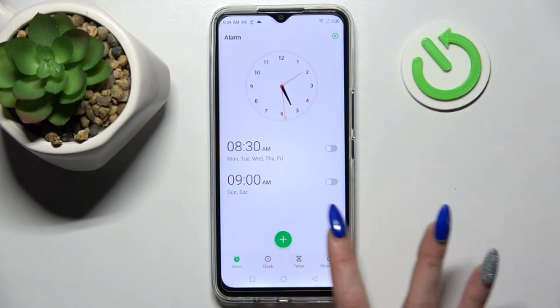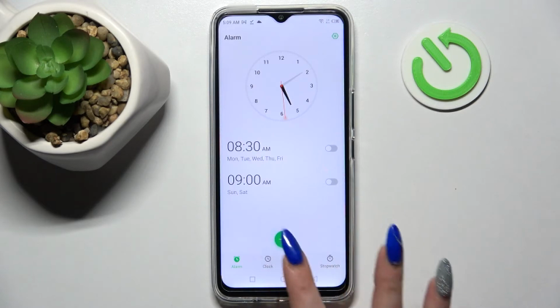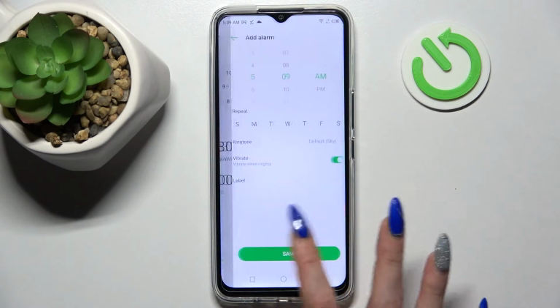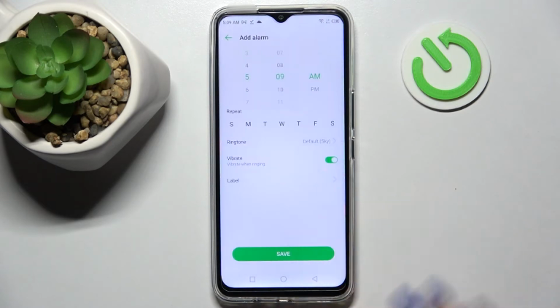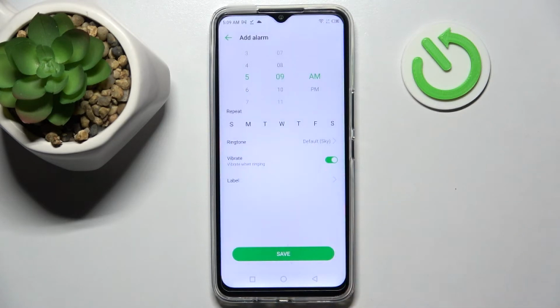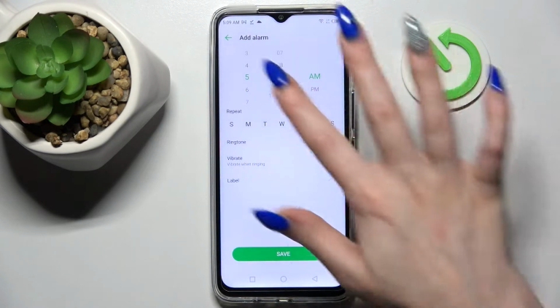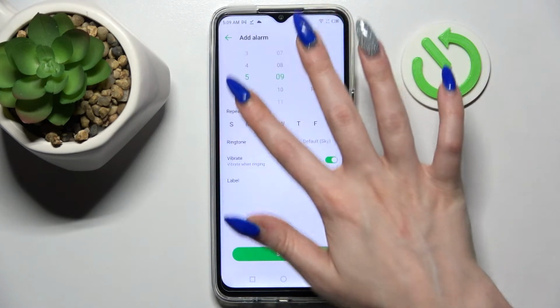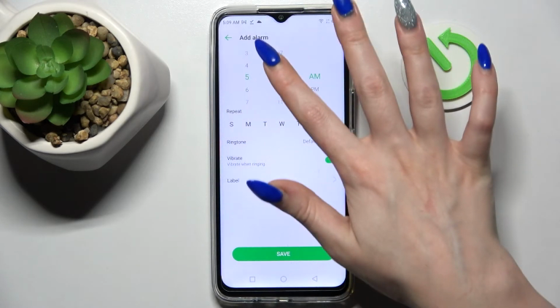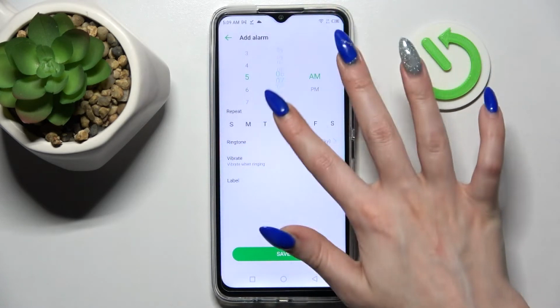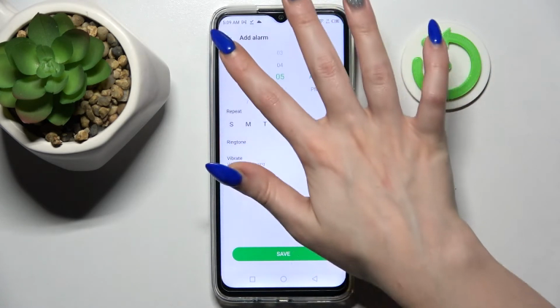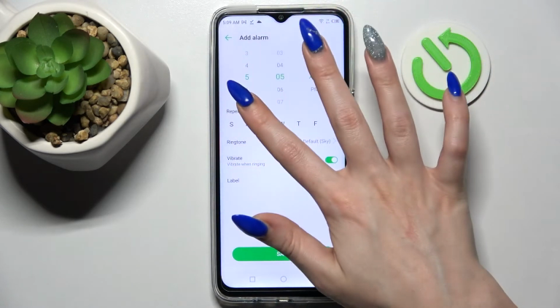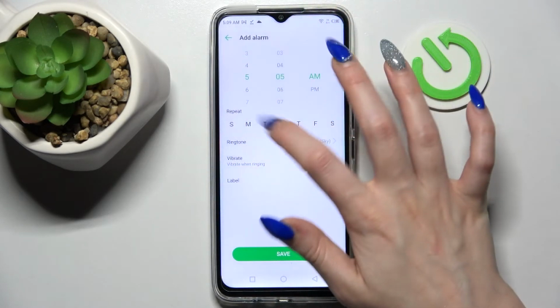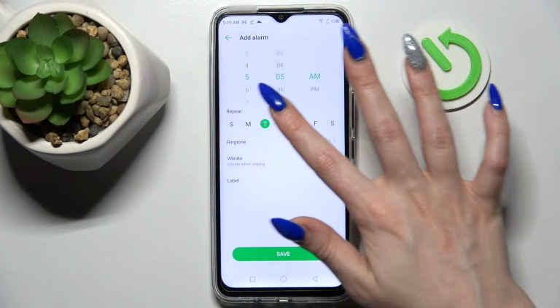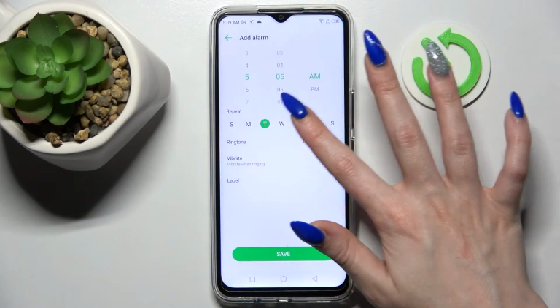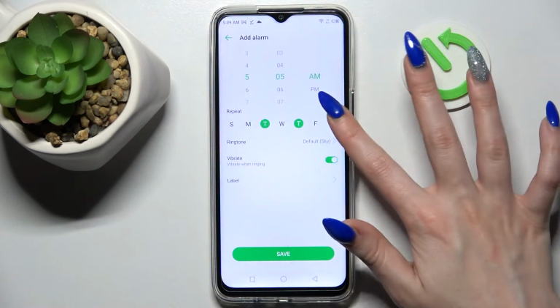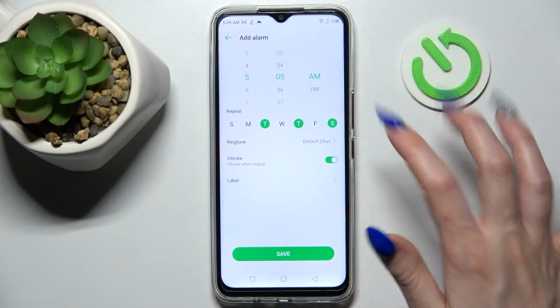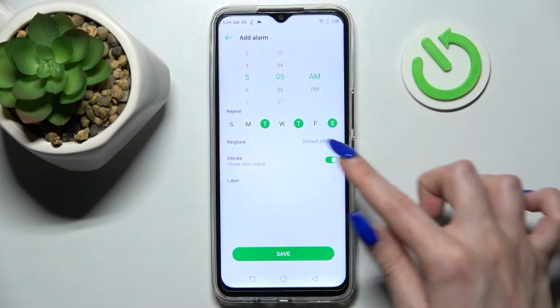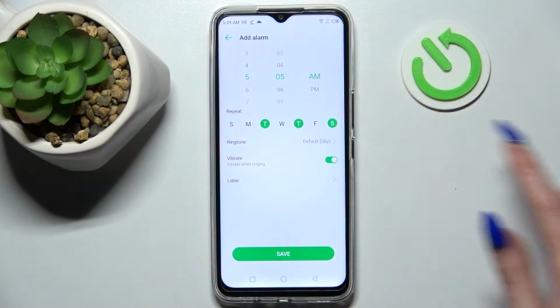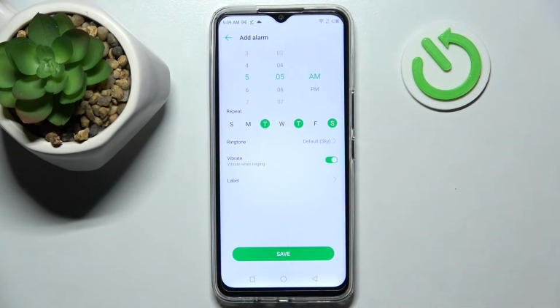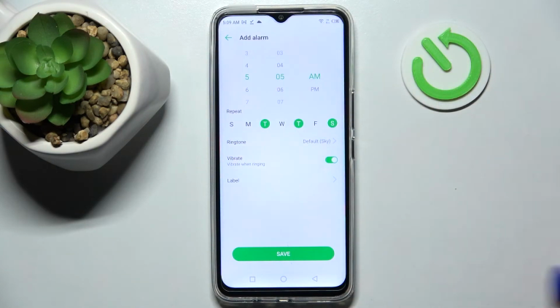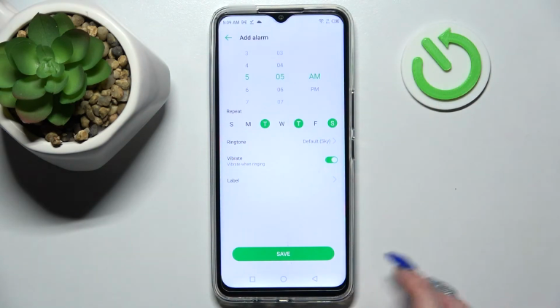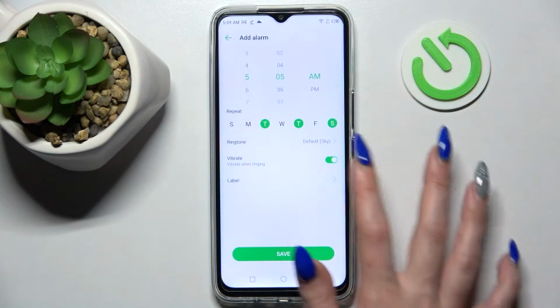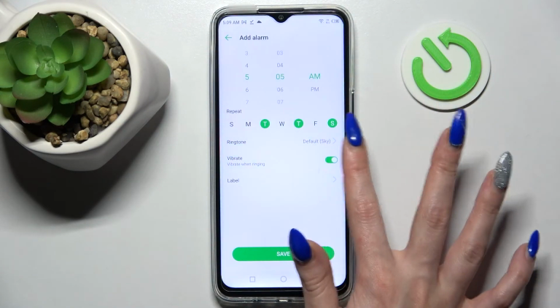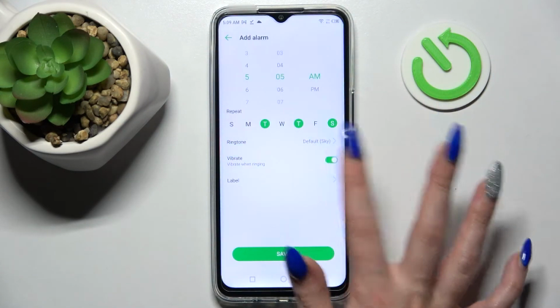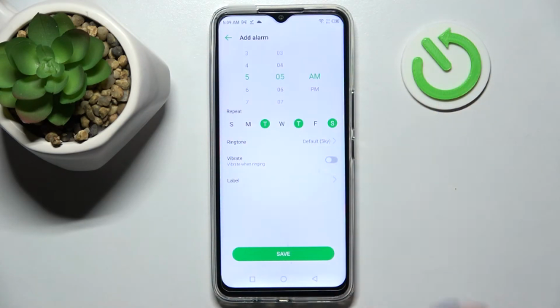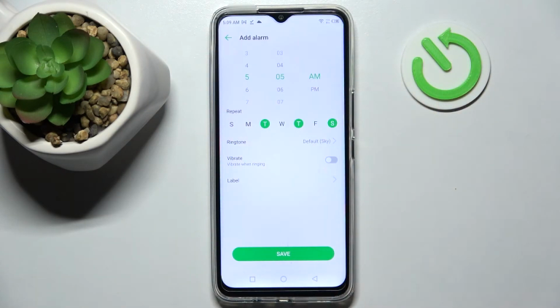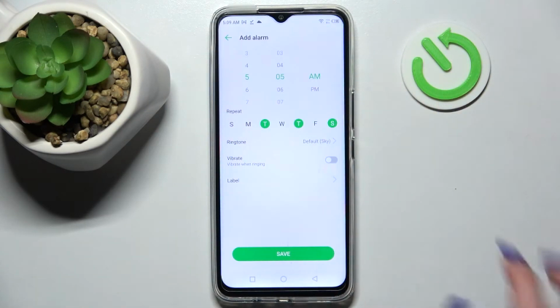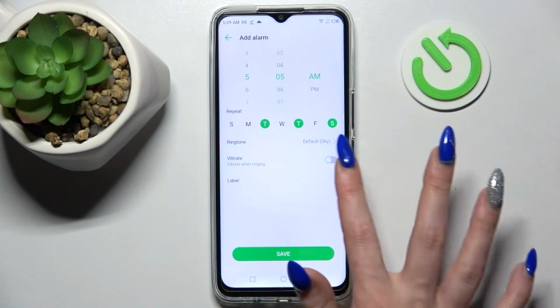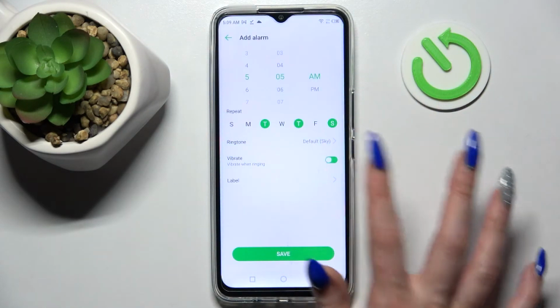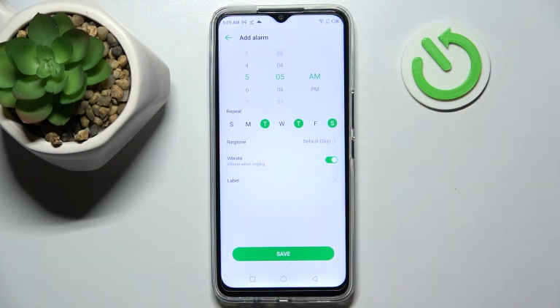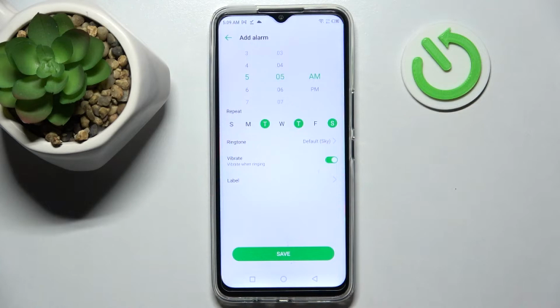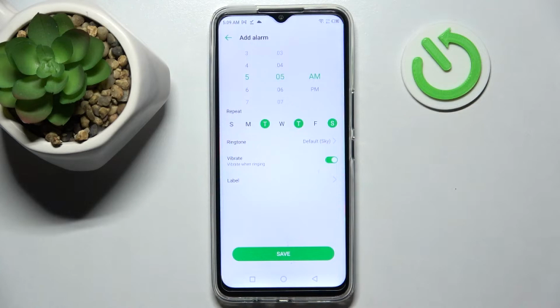After that, tap on the plus icon and set up an hour. When you're ready, you need to choose the days of the week by tapping on the ones you wish to set up, and click on the switcher next to vibrate to enable or disable vibrations.